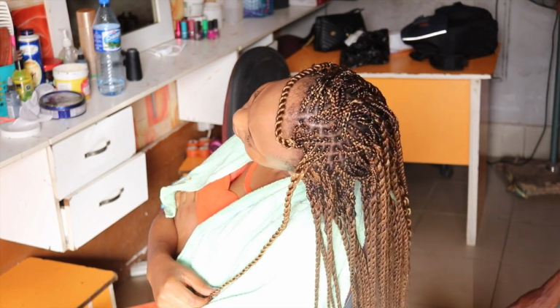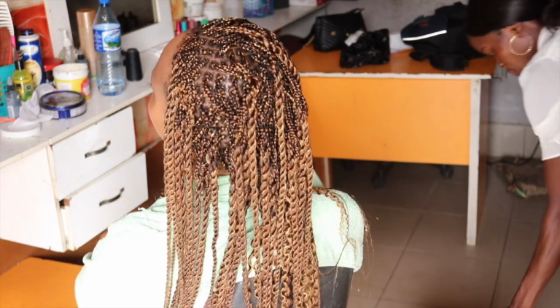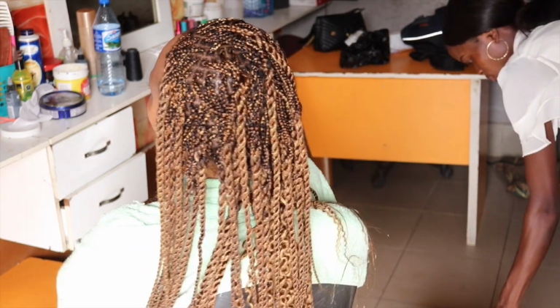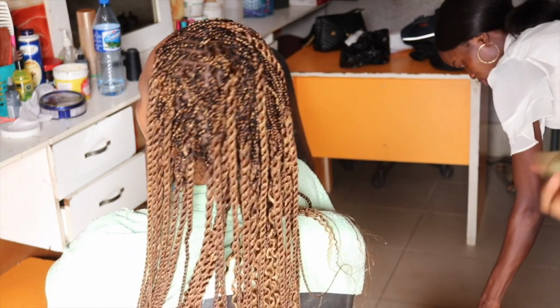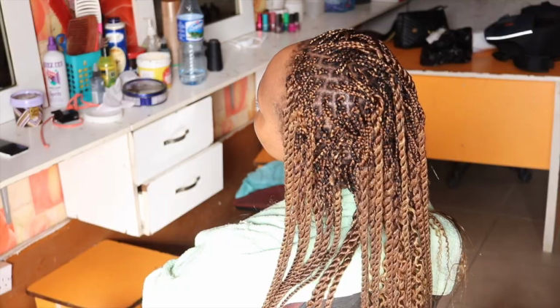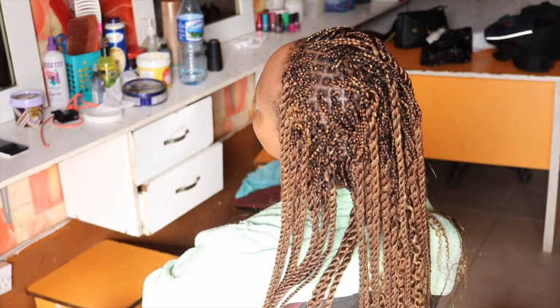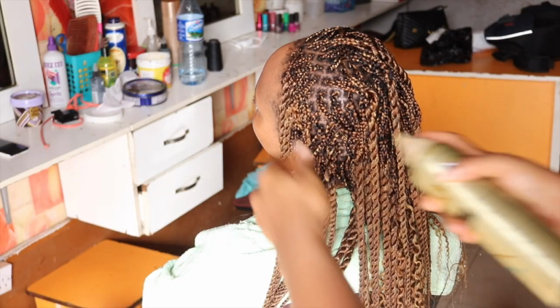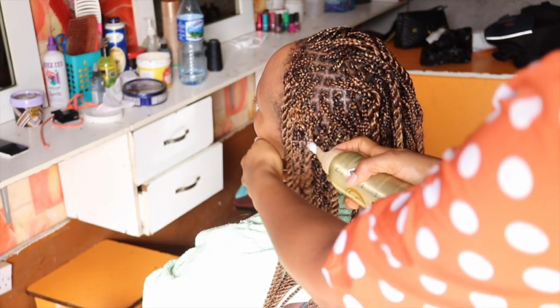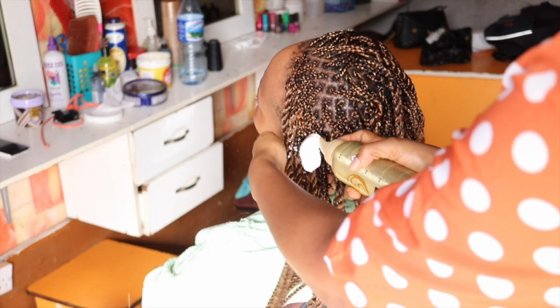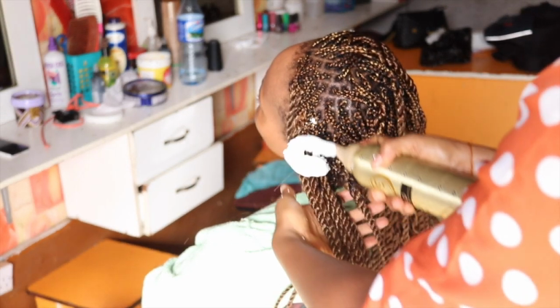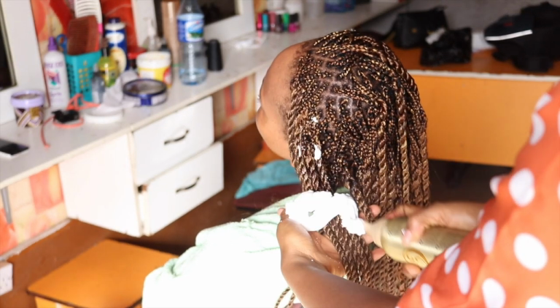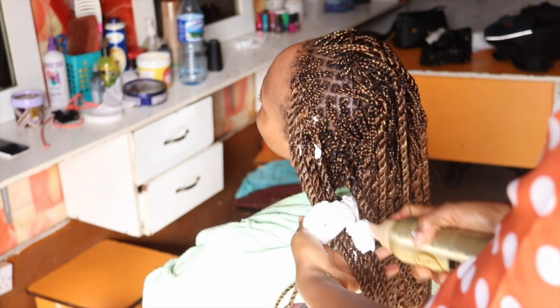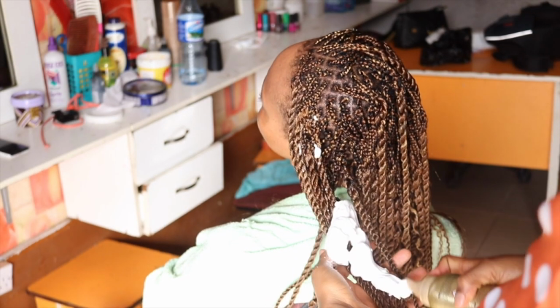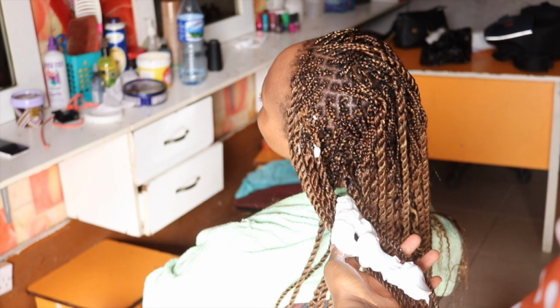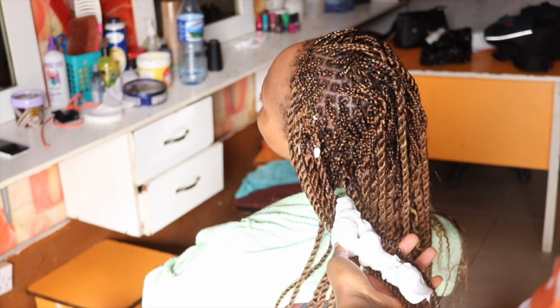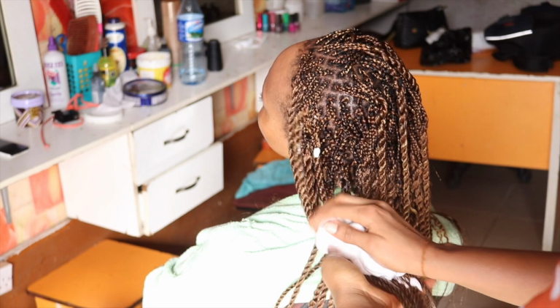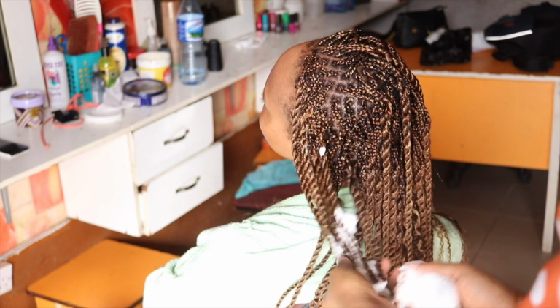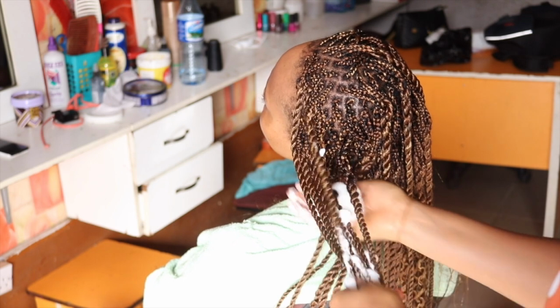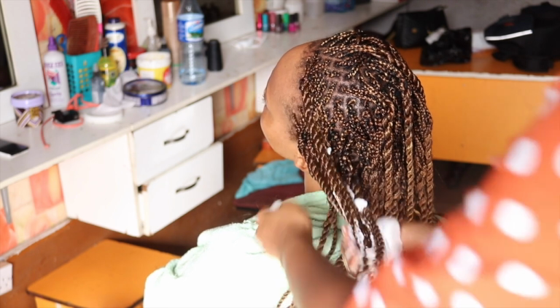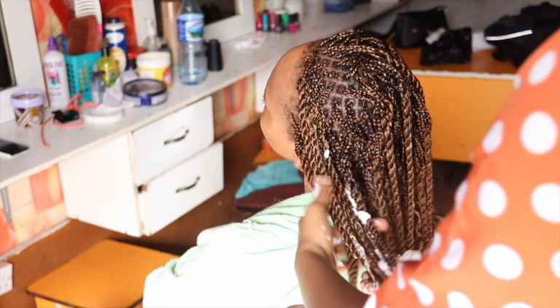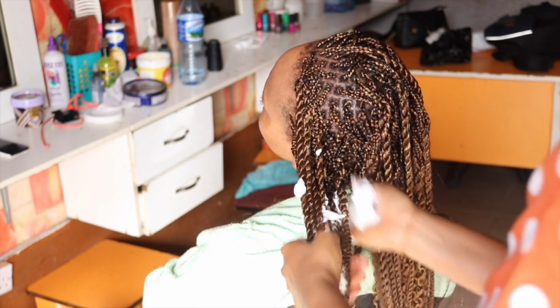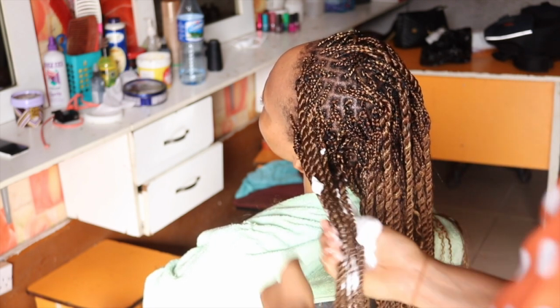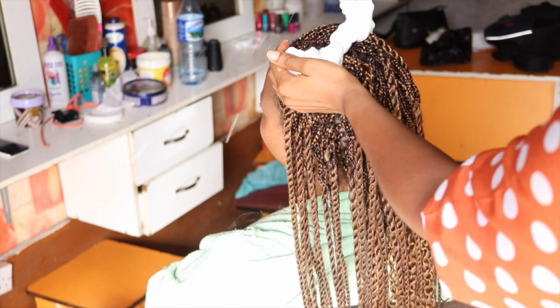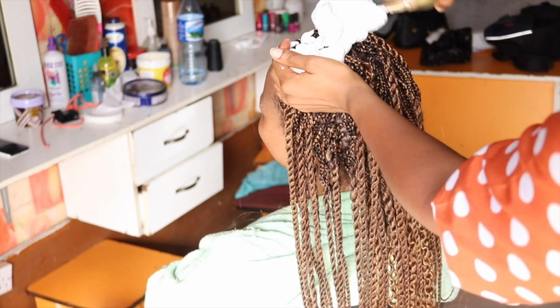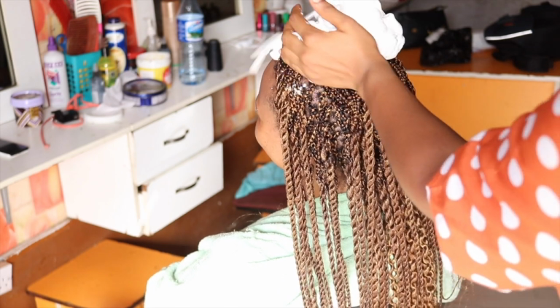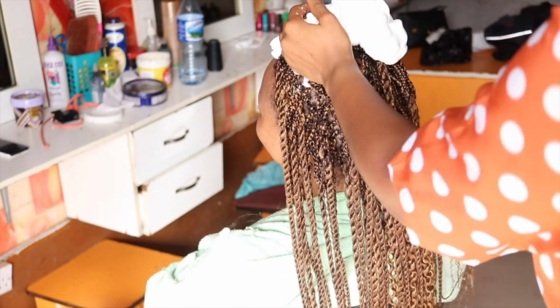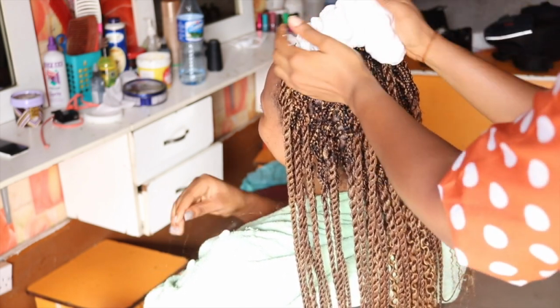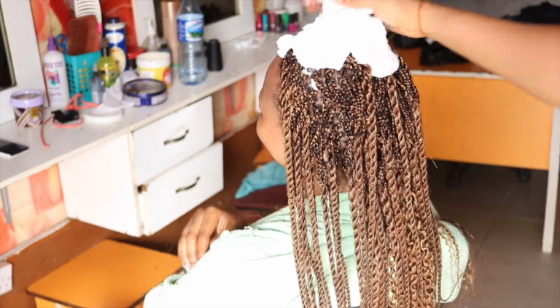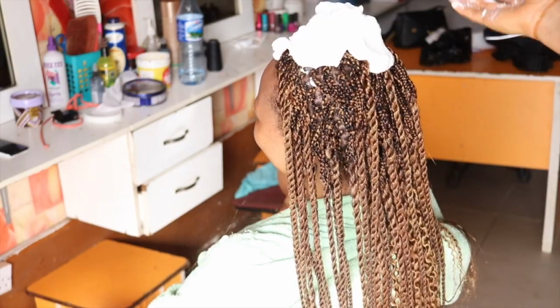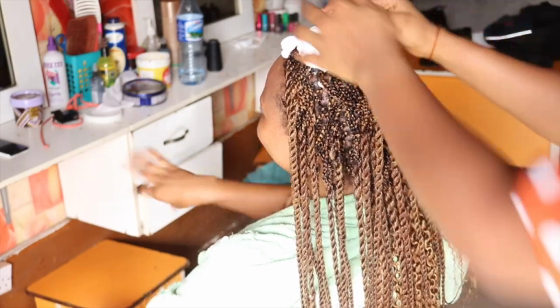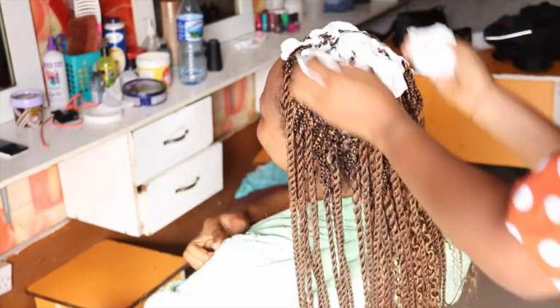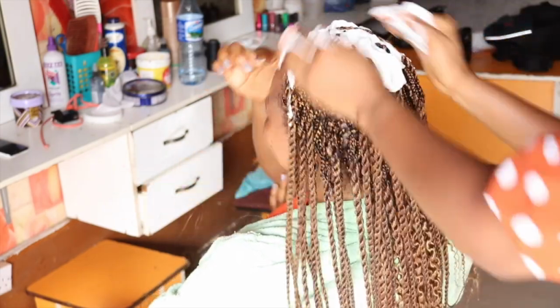Before loosening, I applied styling mousse to the head — that's the white stuff you're seeing. I apply styling mousse so it can hold the coils and the braids for a longer period of time.